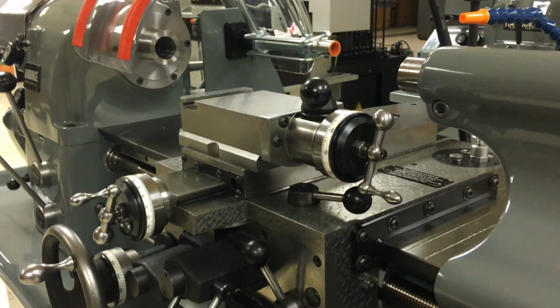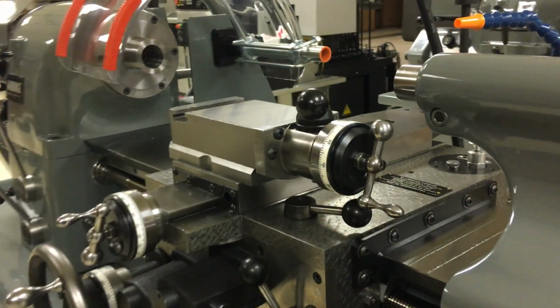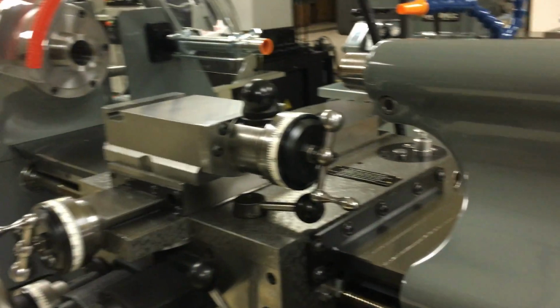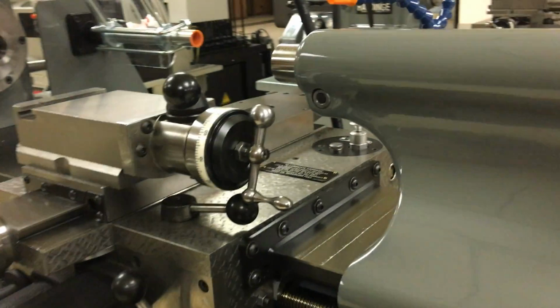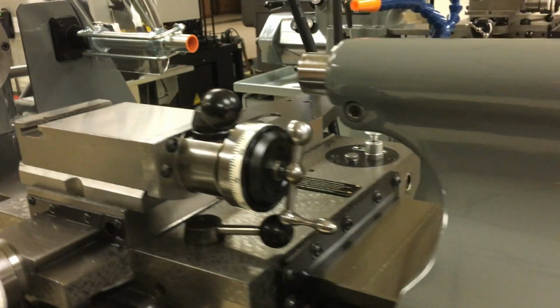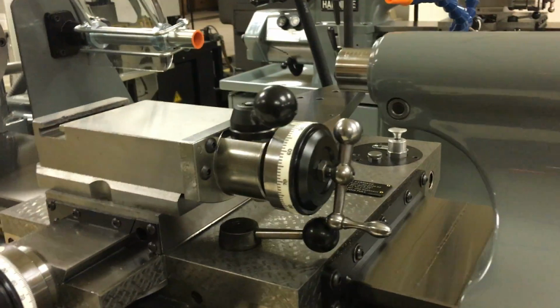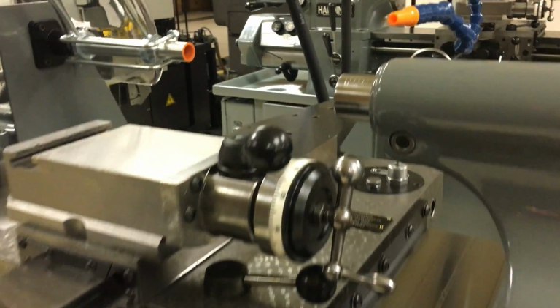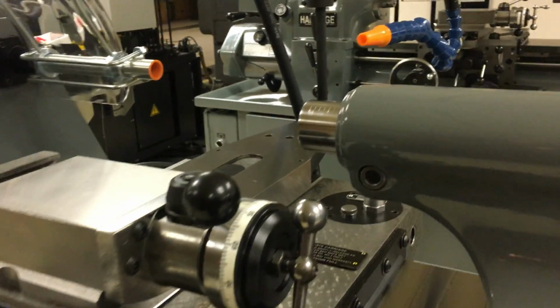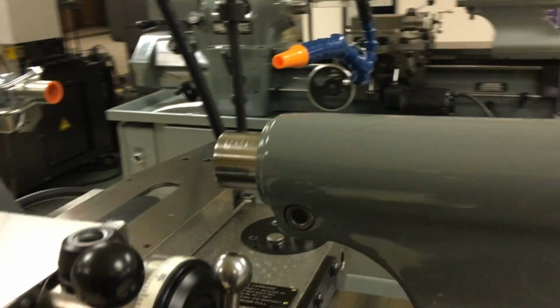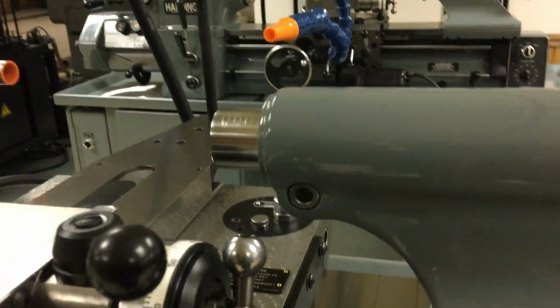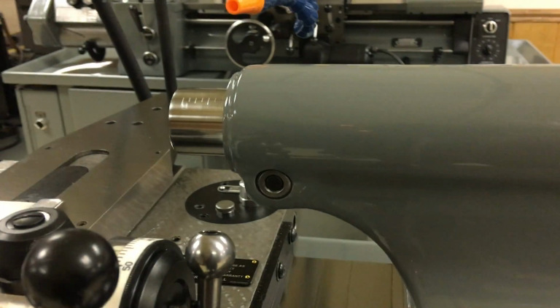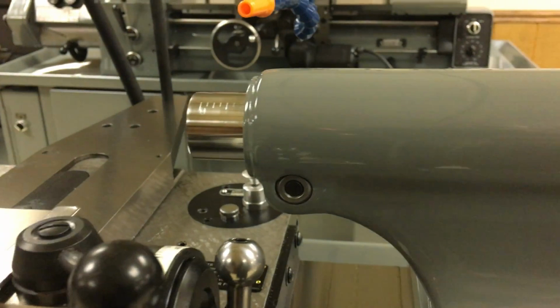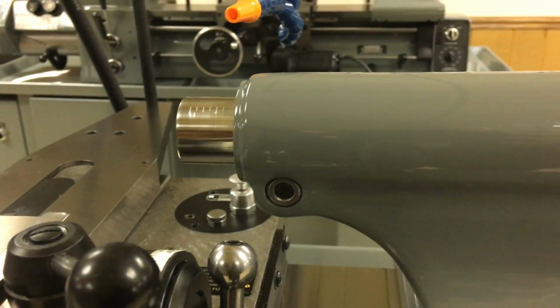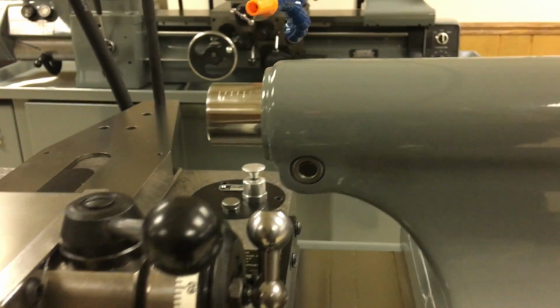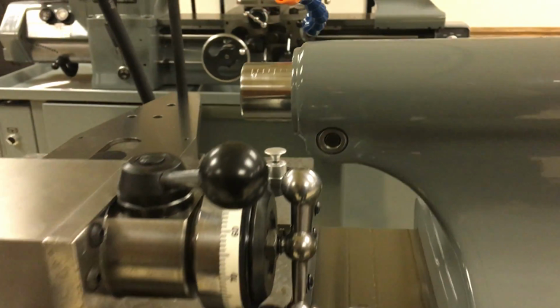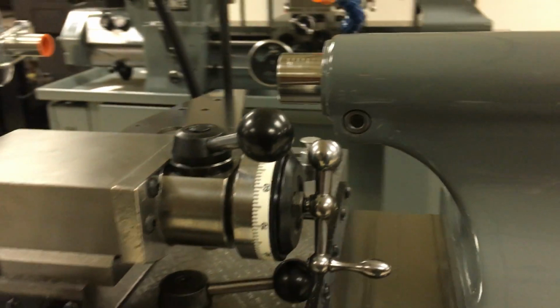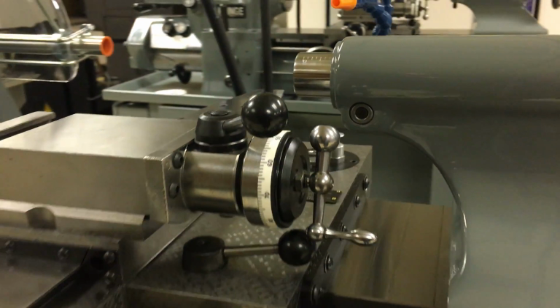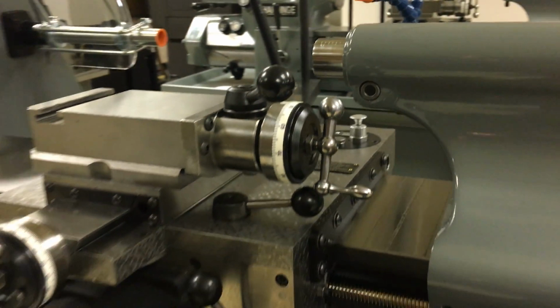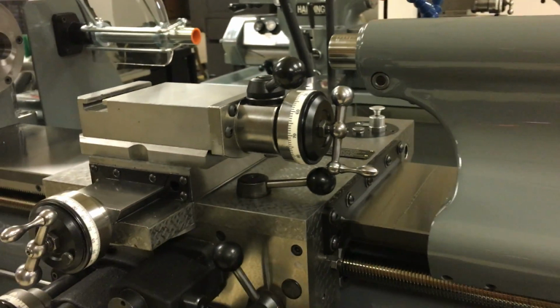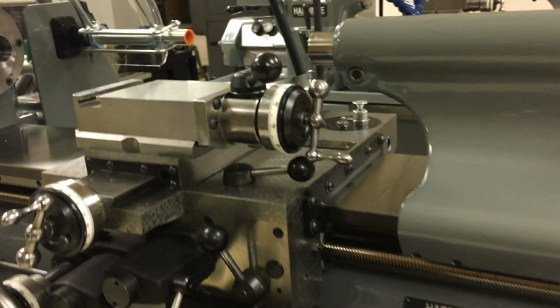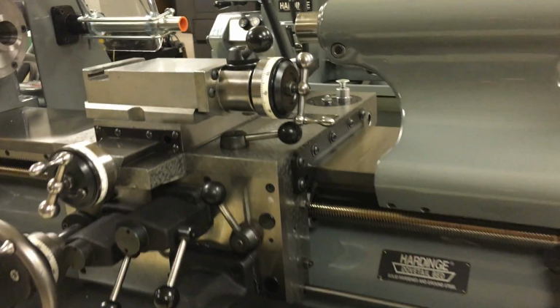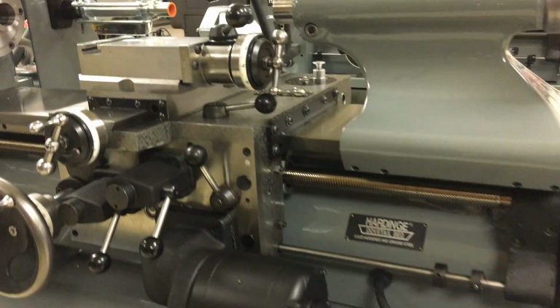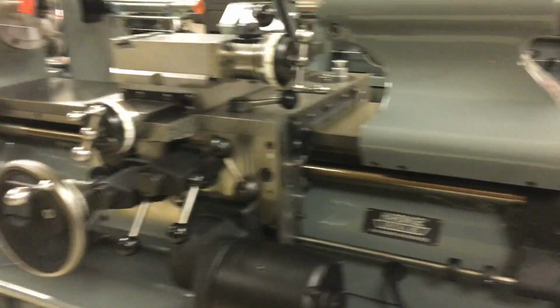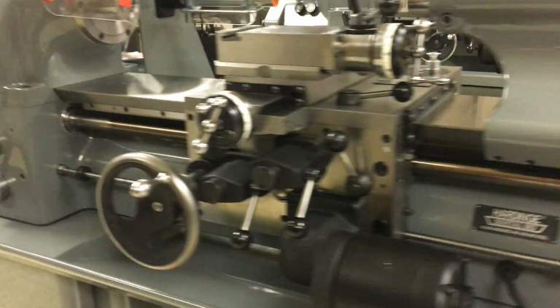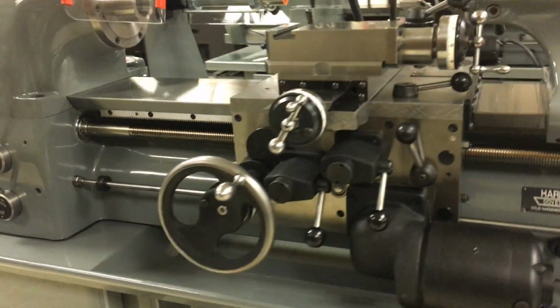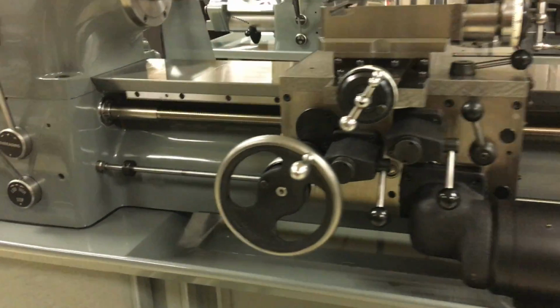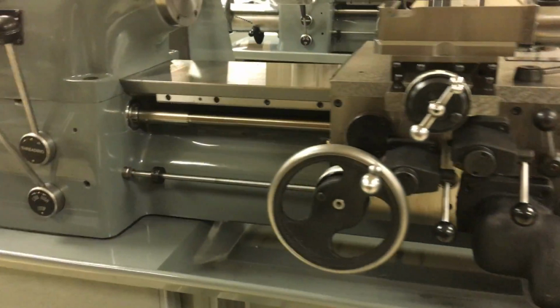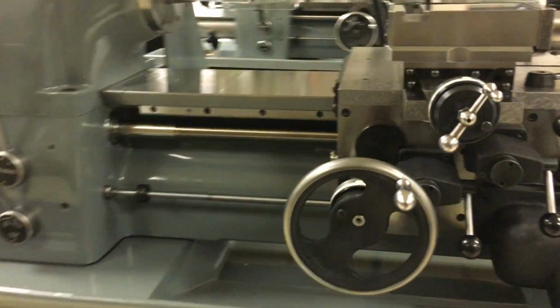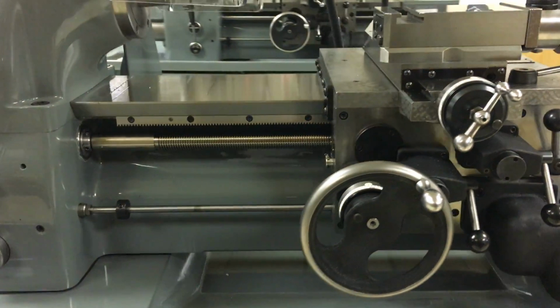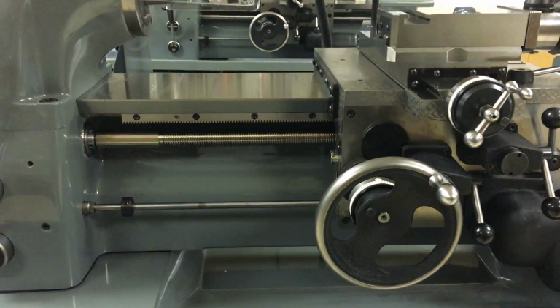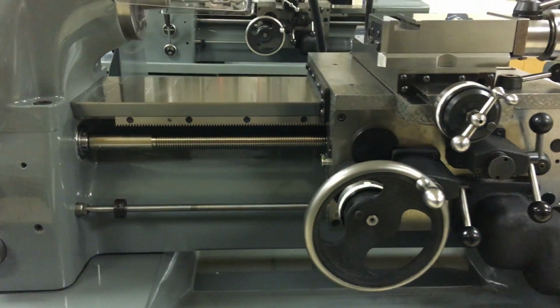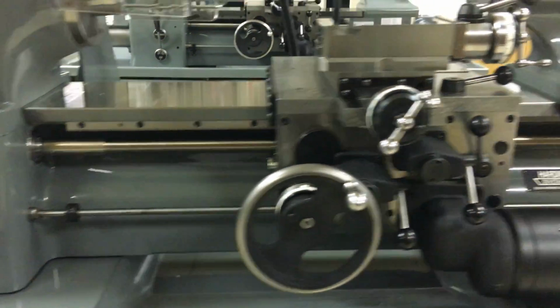New tailstock quill spindle installed. Lead screws and nuts replaced with import lead screw and nut installed.